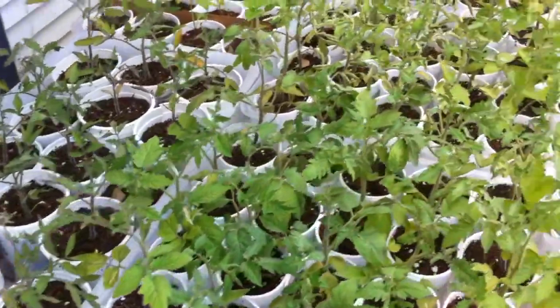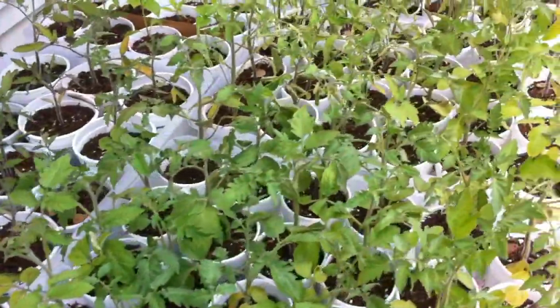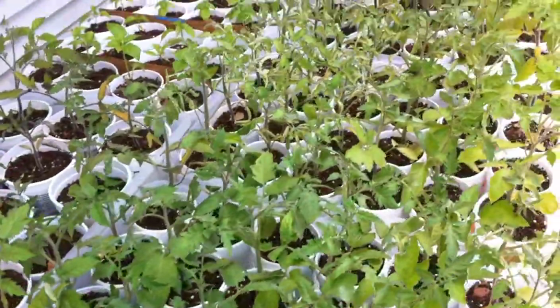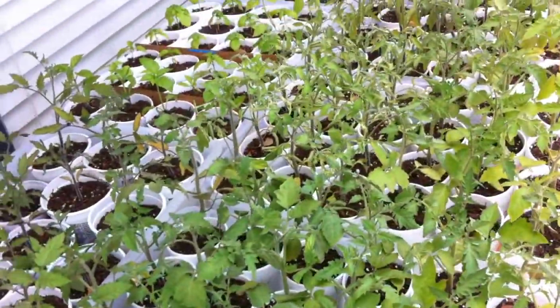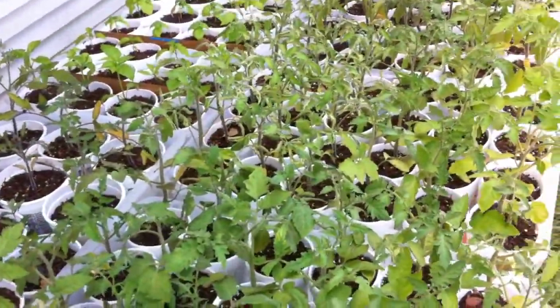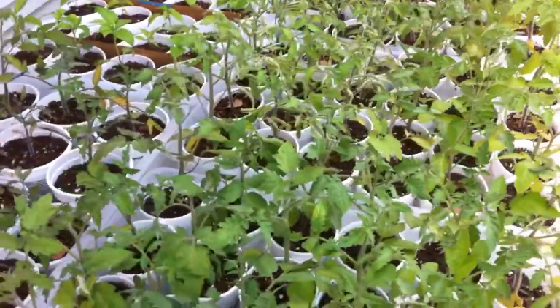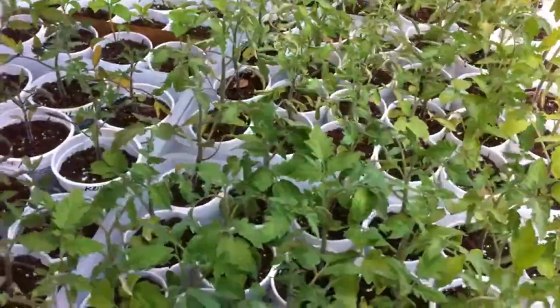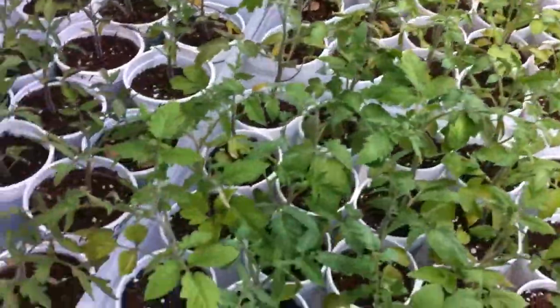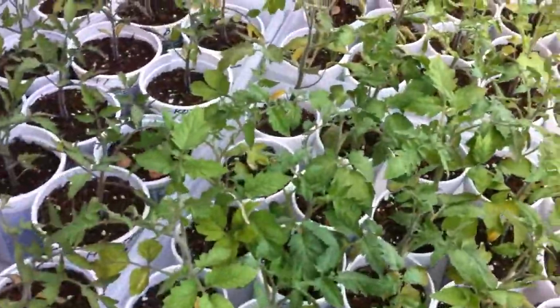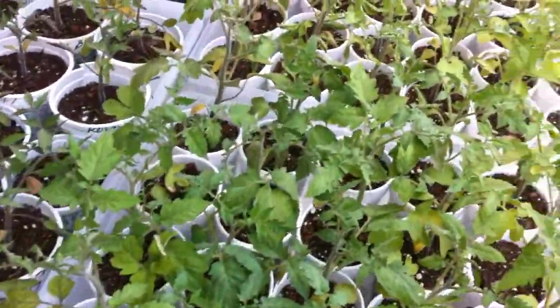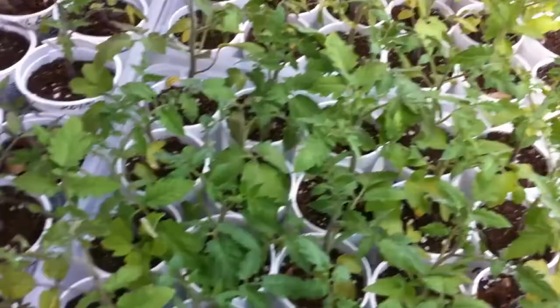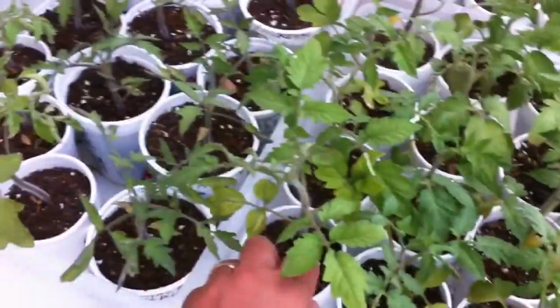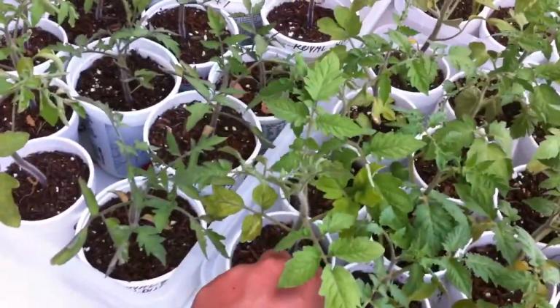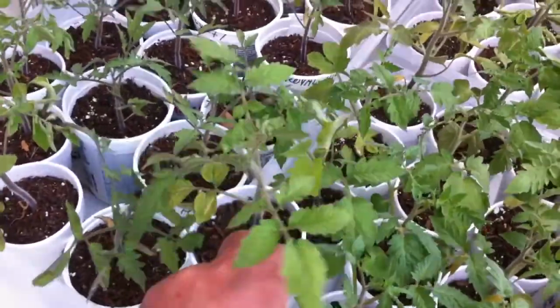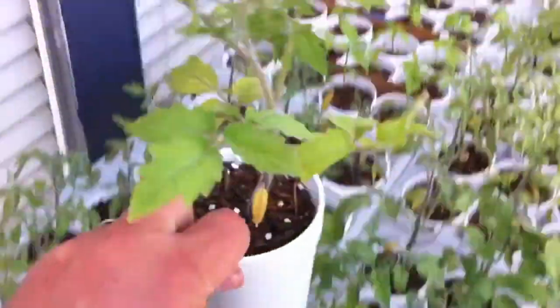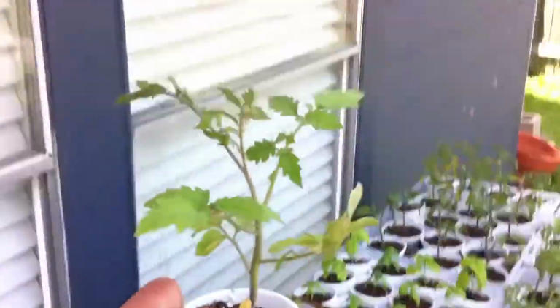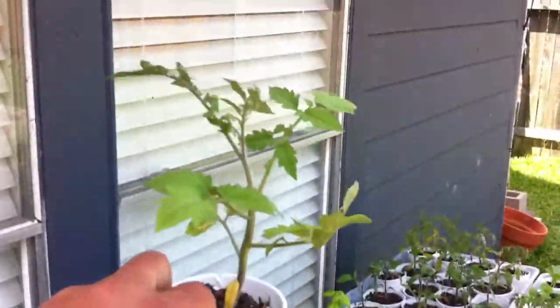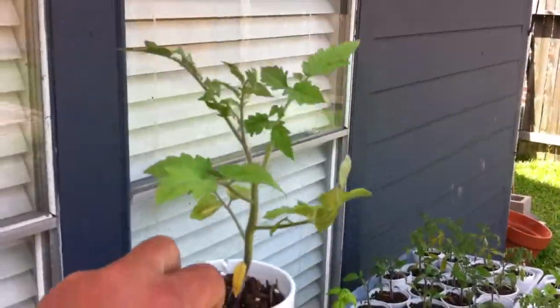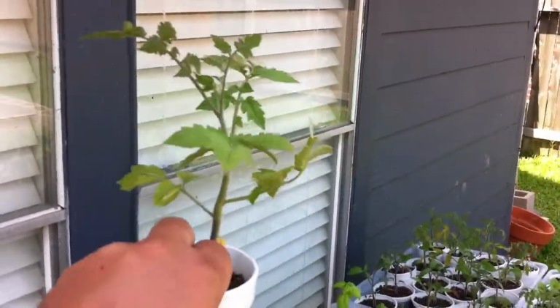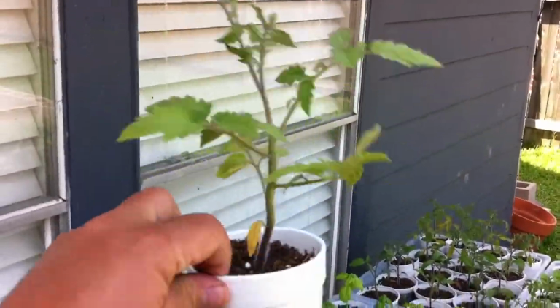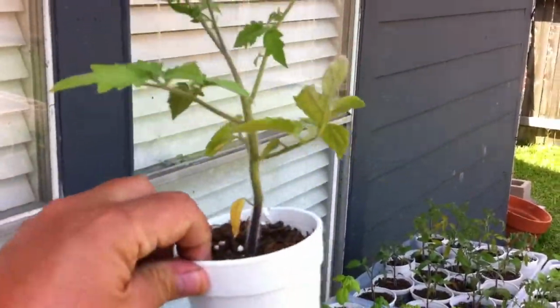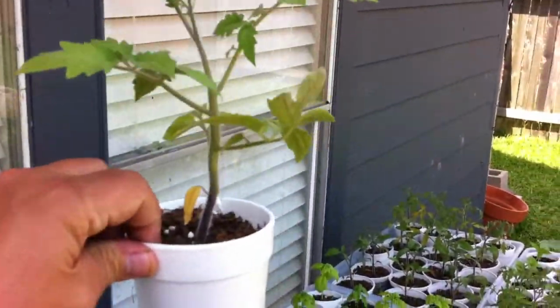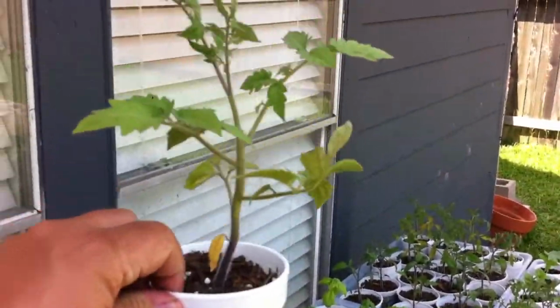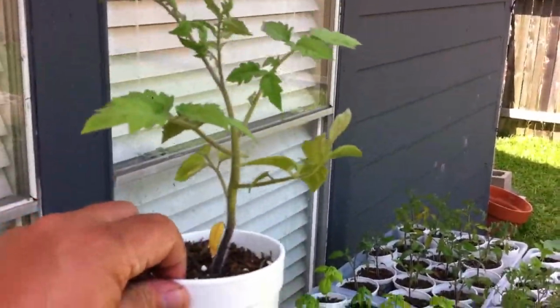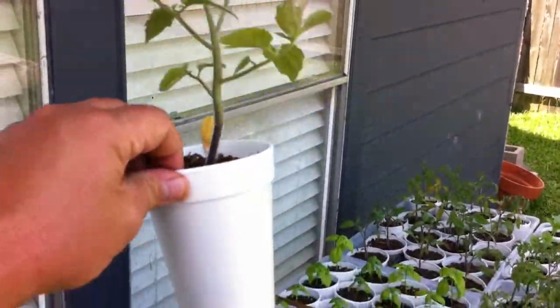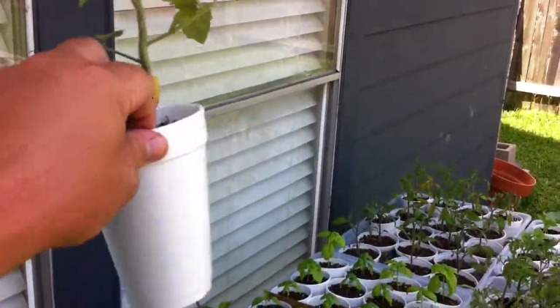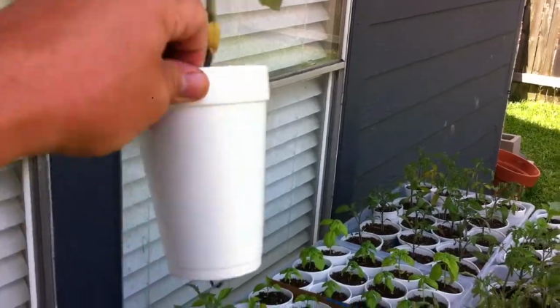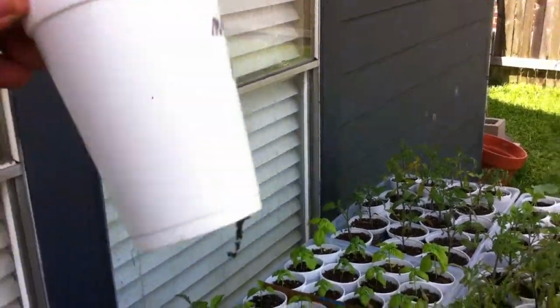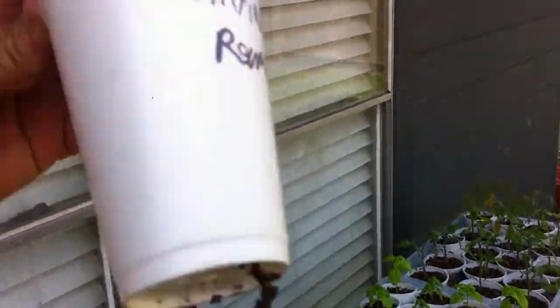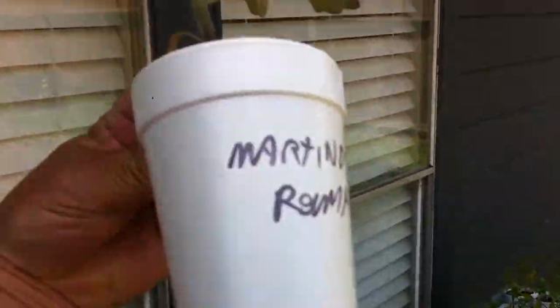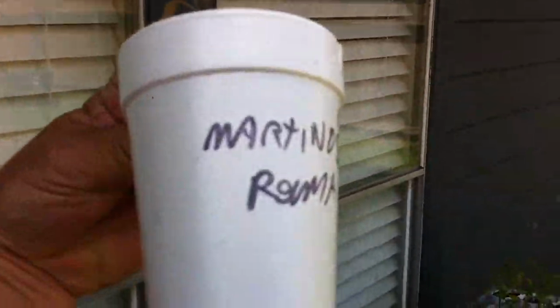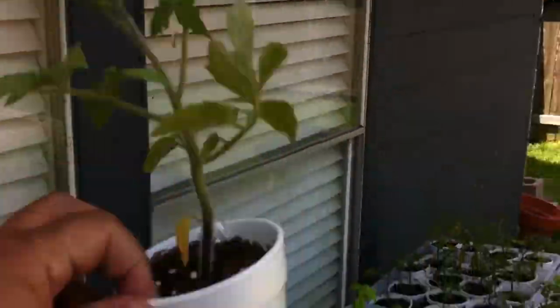These guys are a little bit smaller than I'd like to go in the ground, but they need to go in the ground. Look at that — that's a healthy tomato plant right there. That is a Martino's Roma.